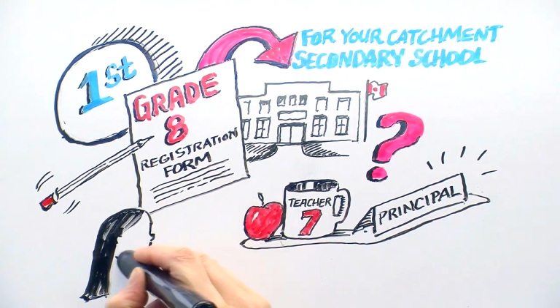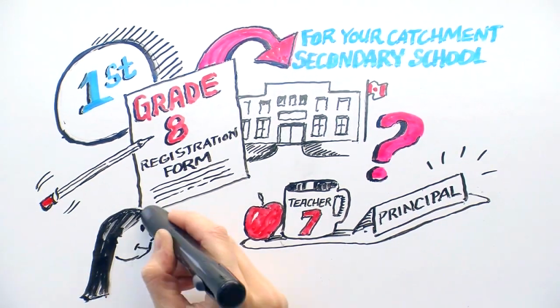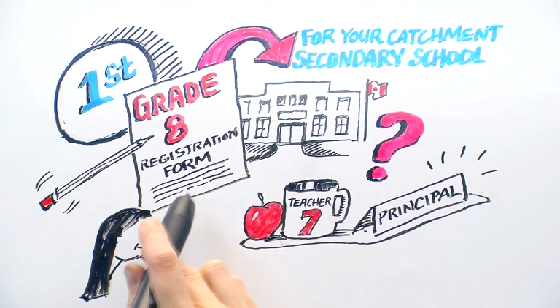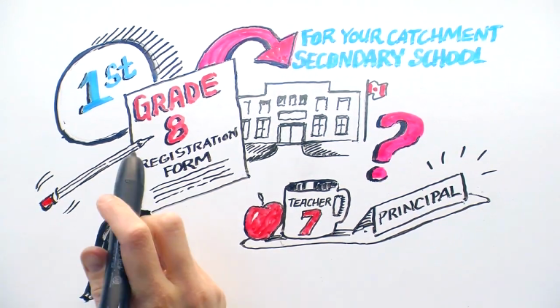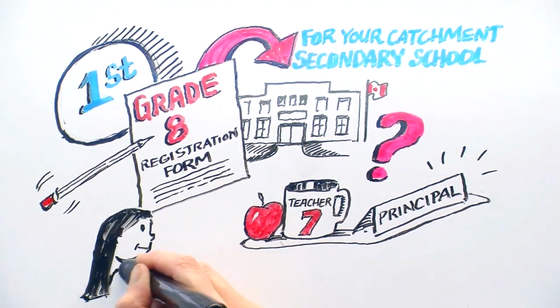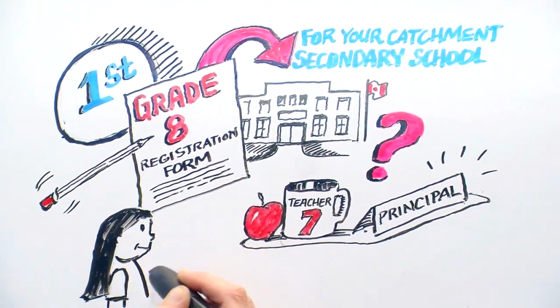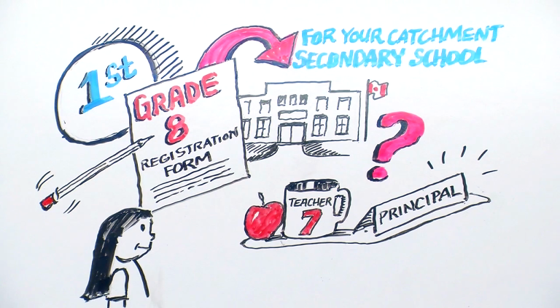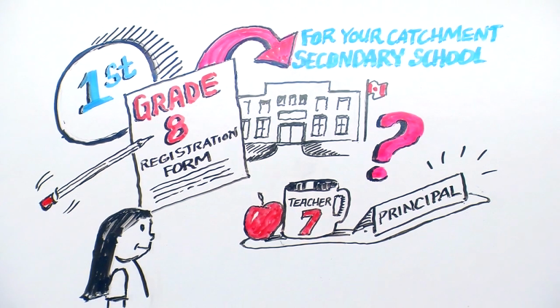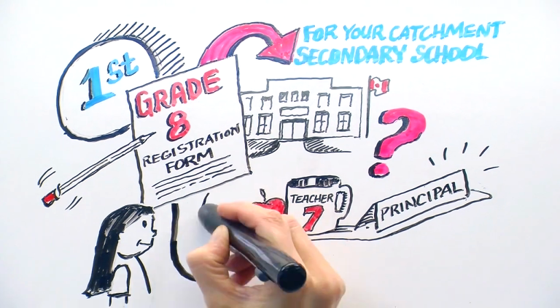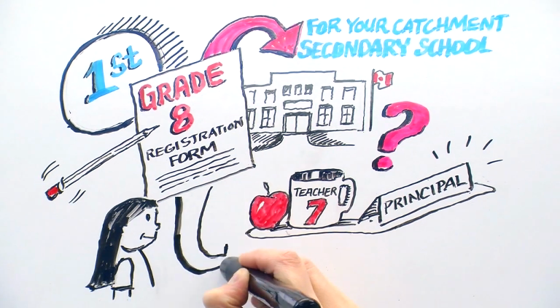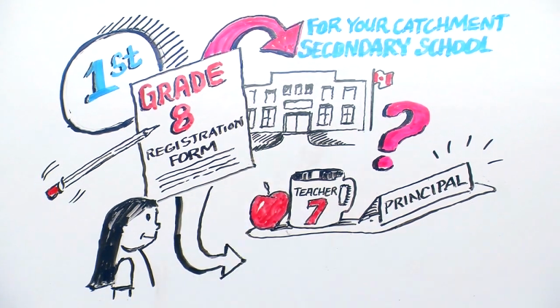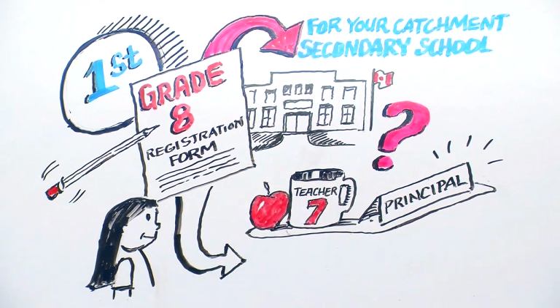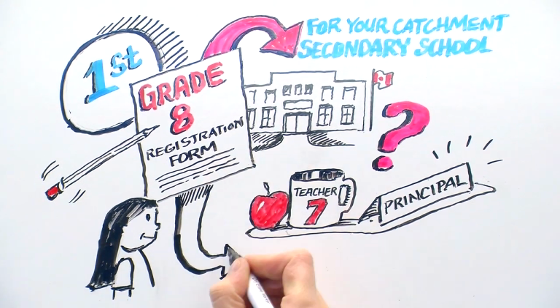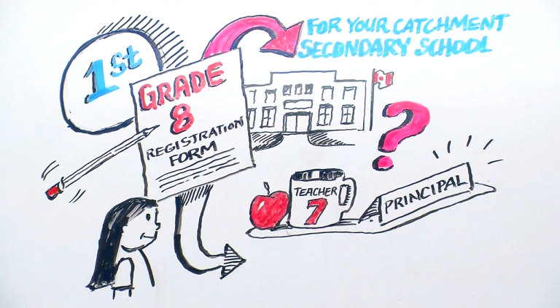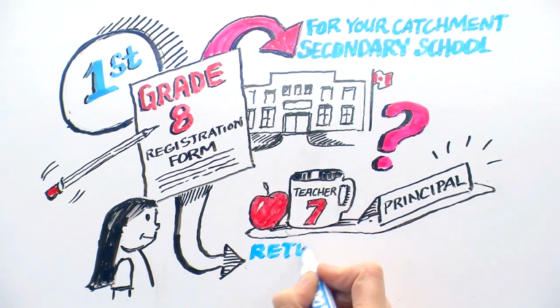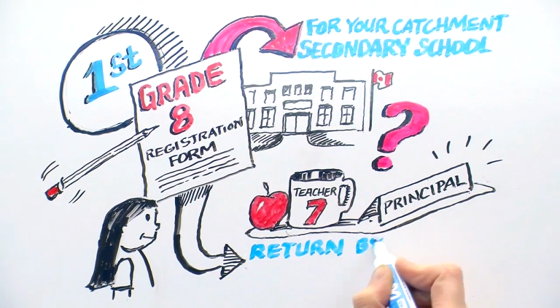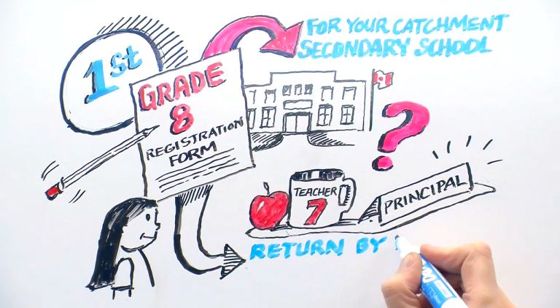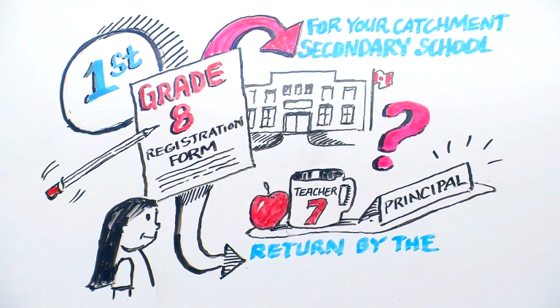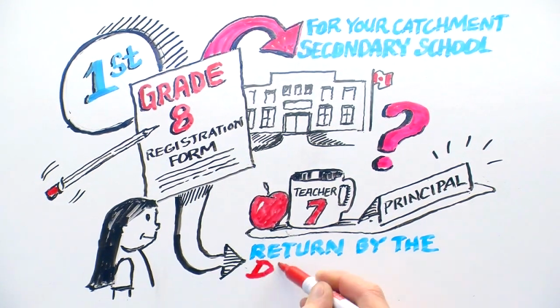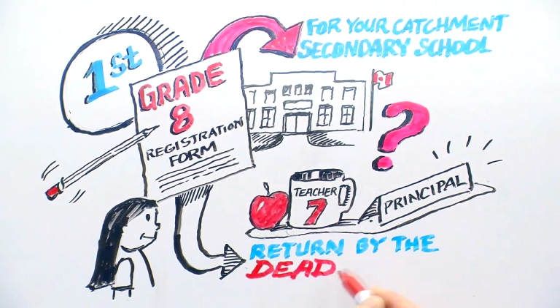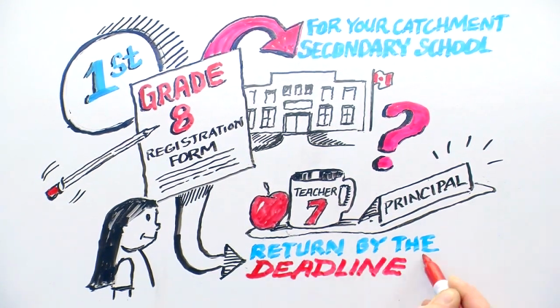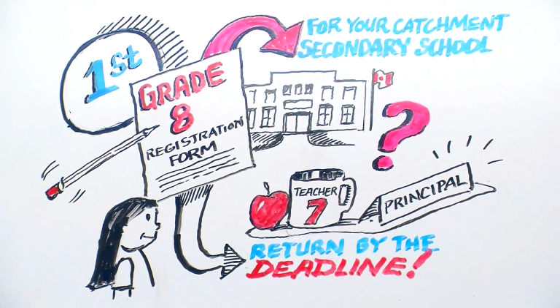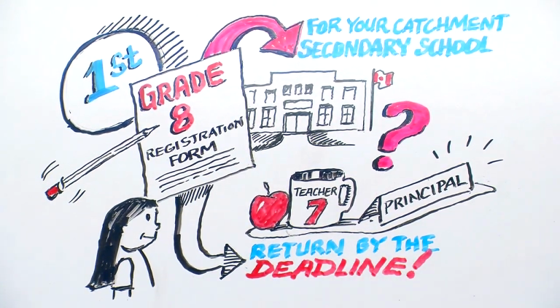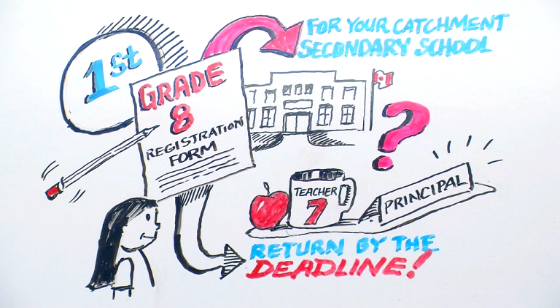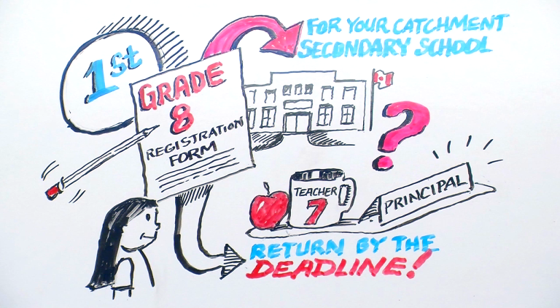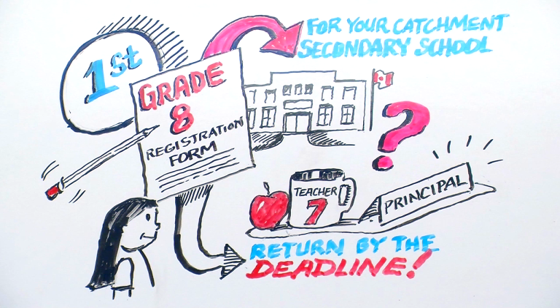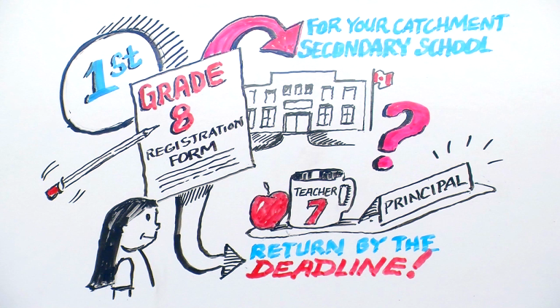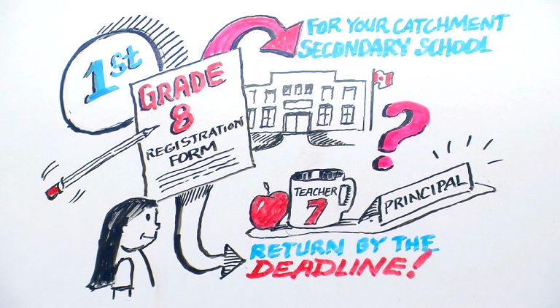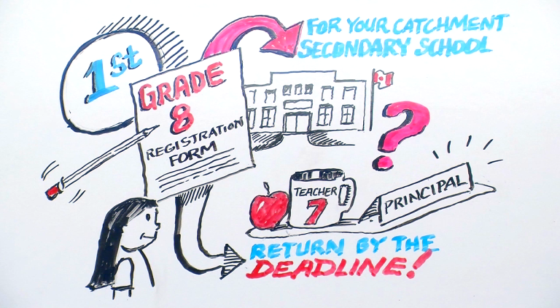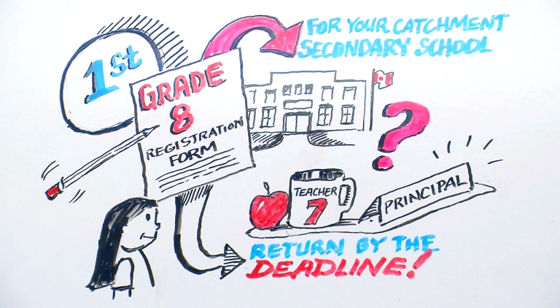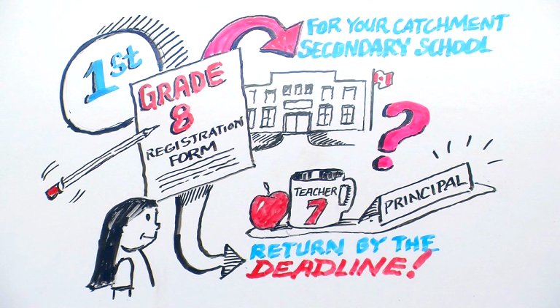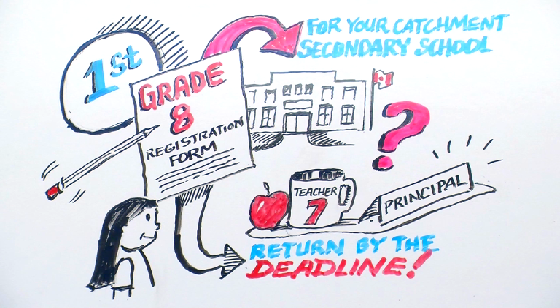Application forms will be sent home with your child. Now that you've filled out your in-catchment registration form, you need to return it to your child's teacher by your school's deadline.